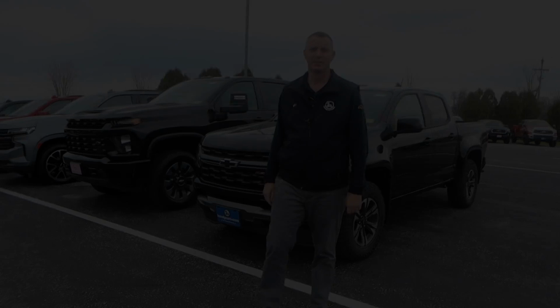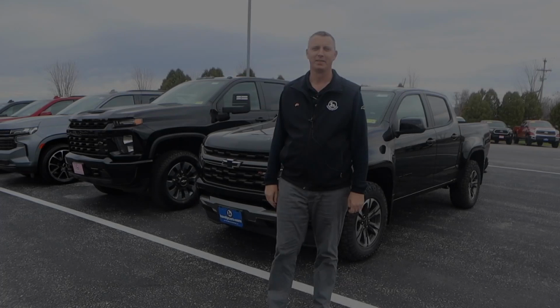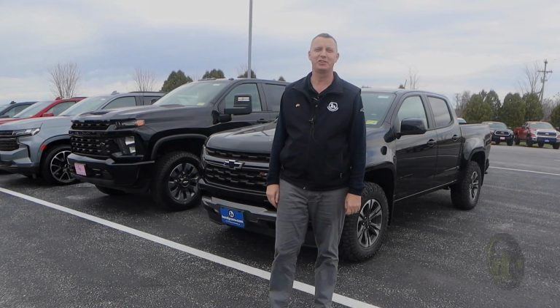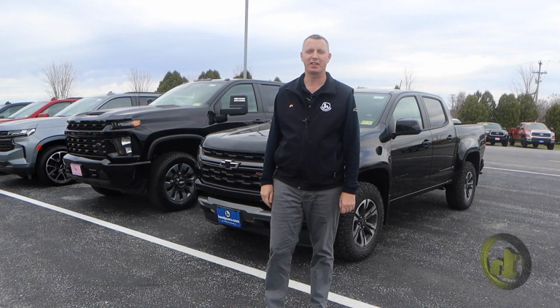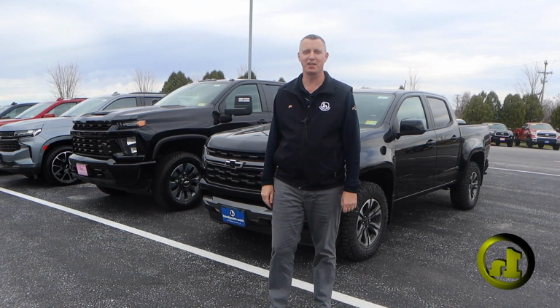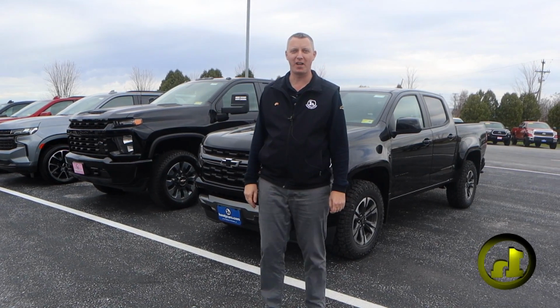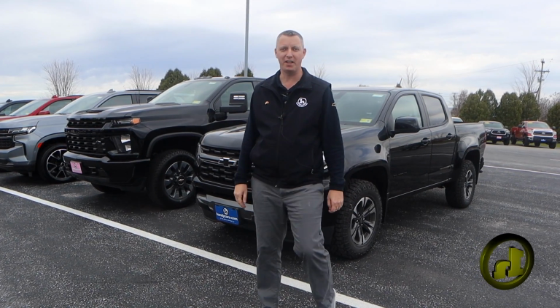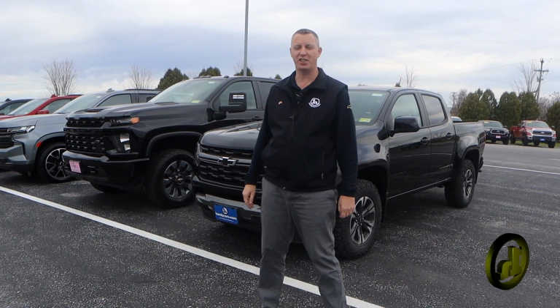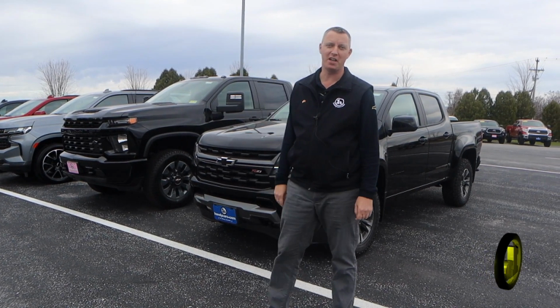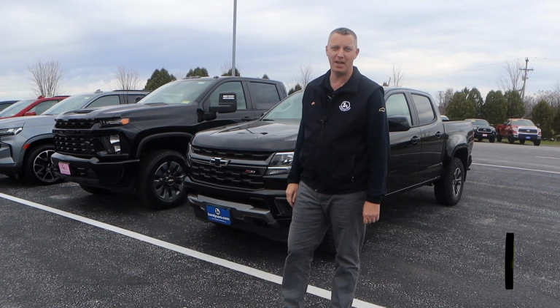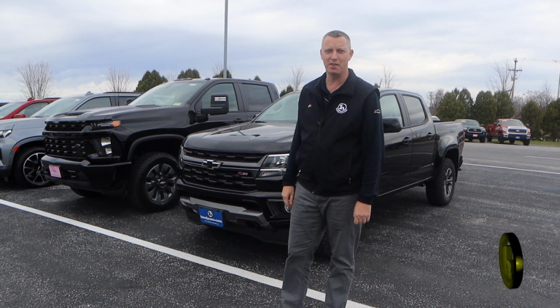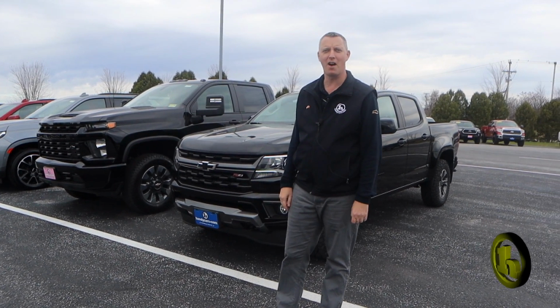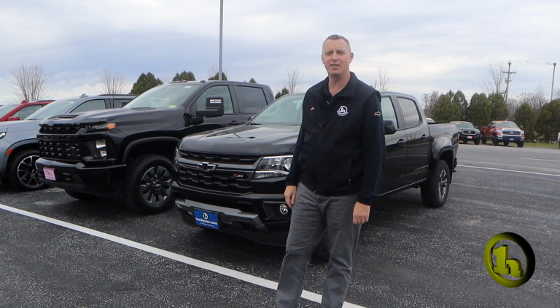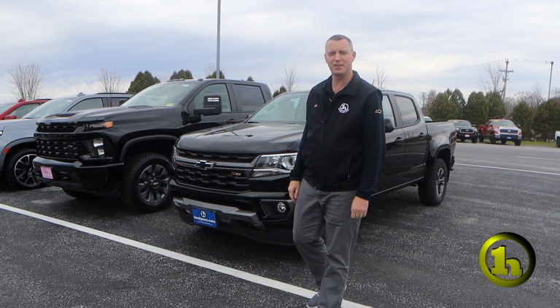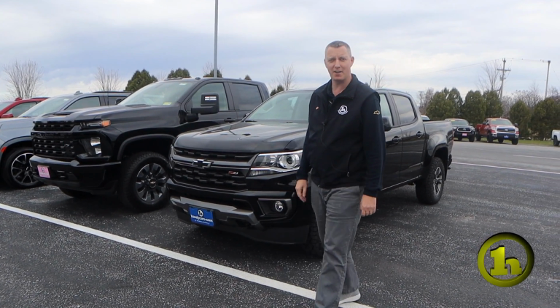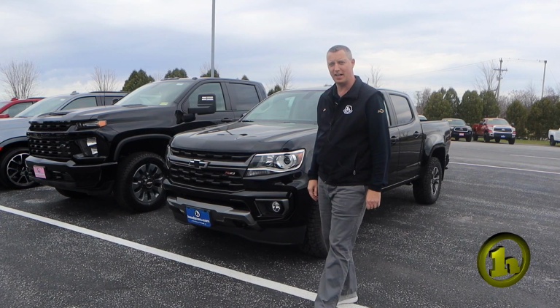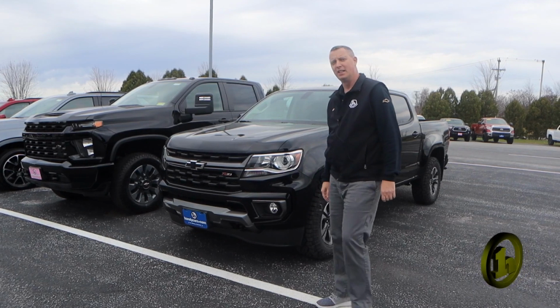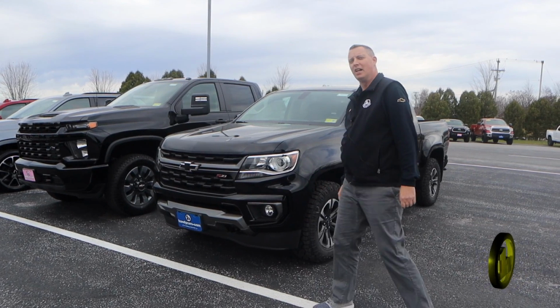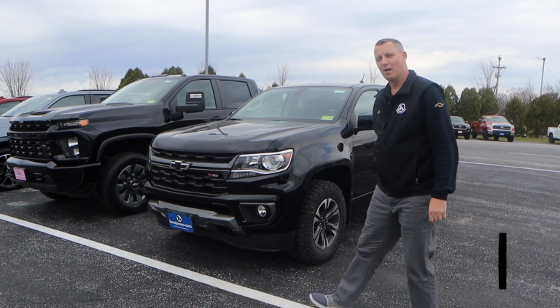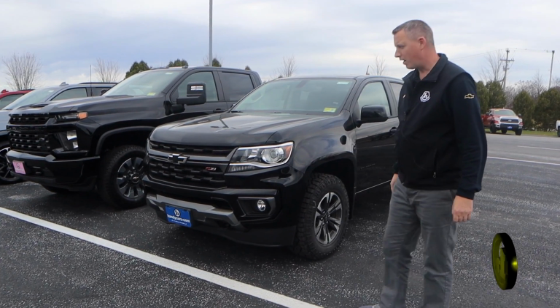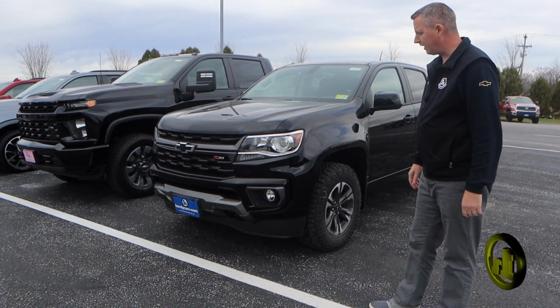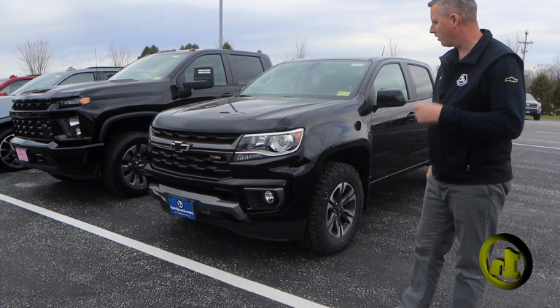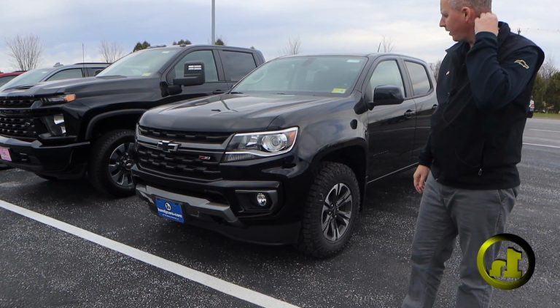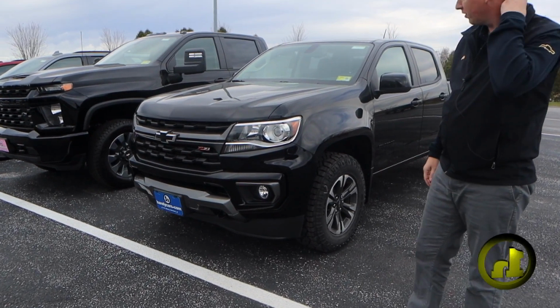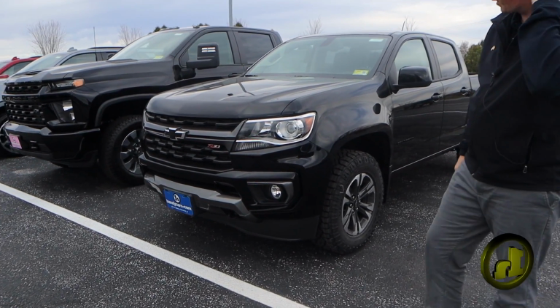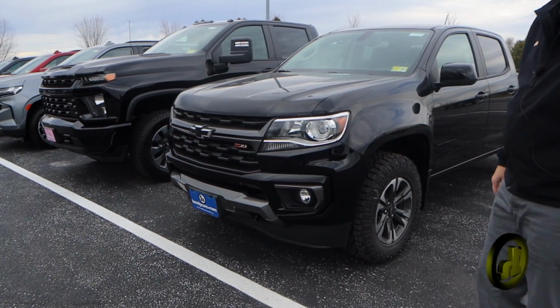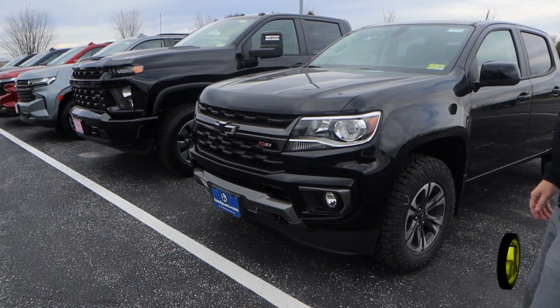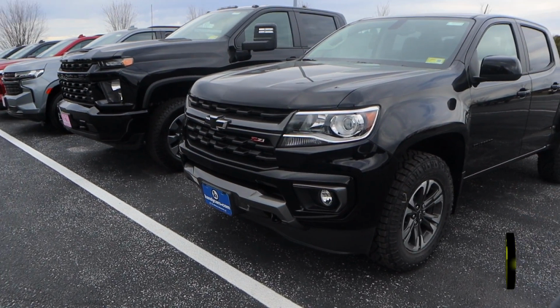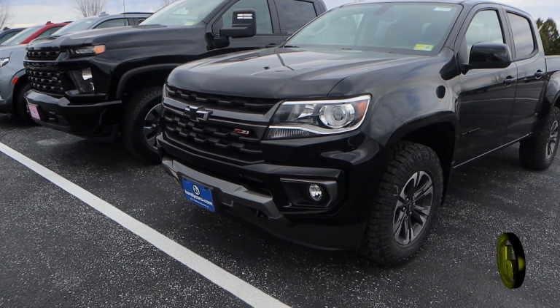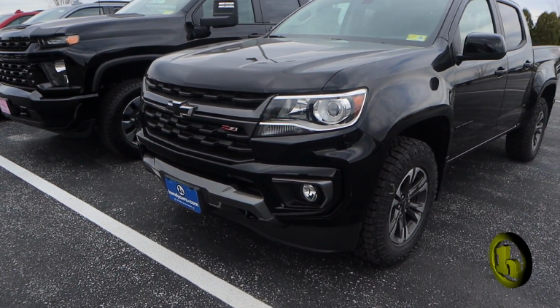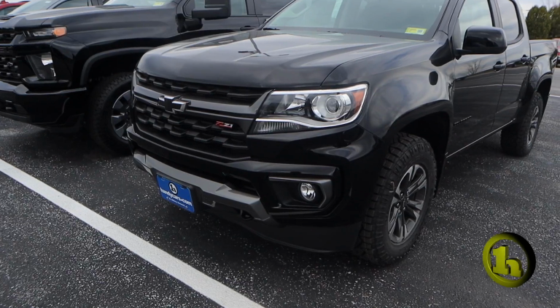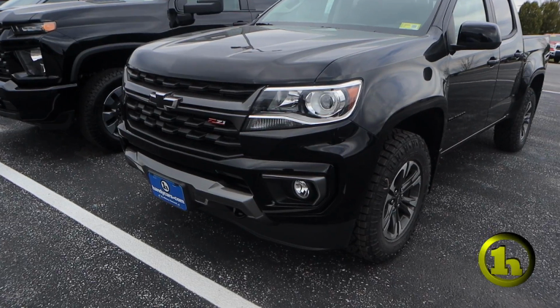Hey Chuck, this is Randy with Handy Chevy. I met you on the lot on Saturday. I wanted to give you a preview of the 2022 Colorado.